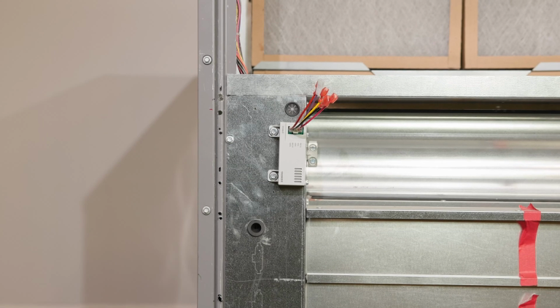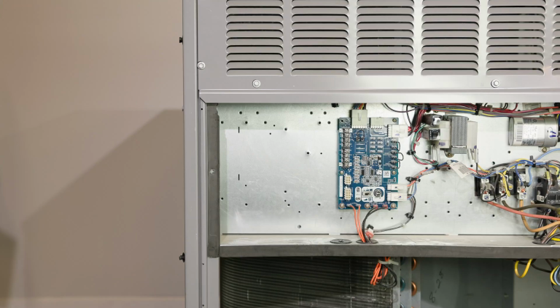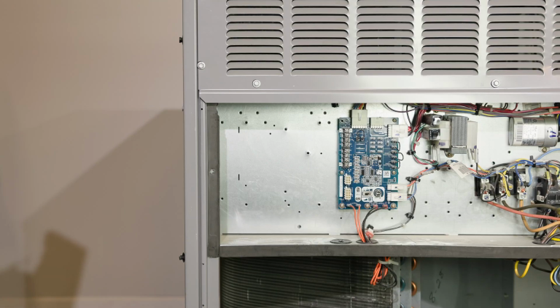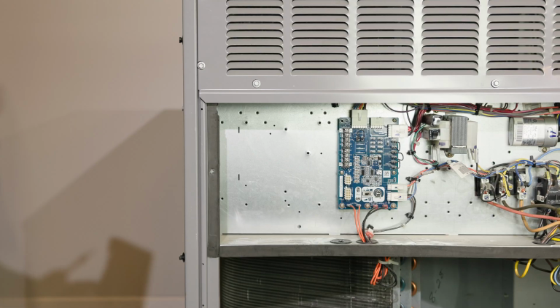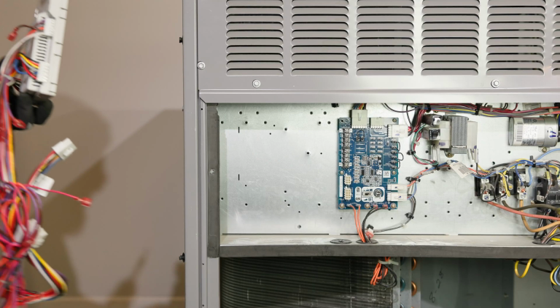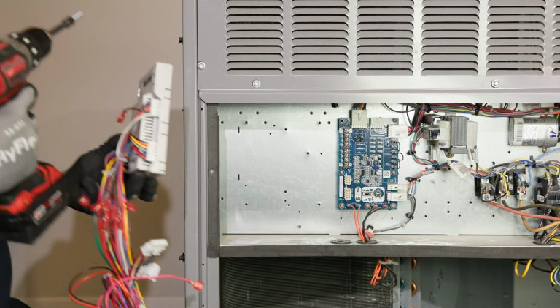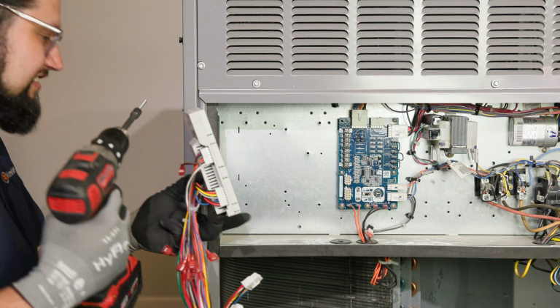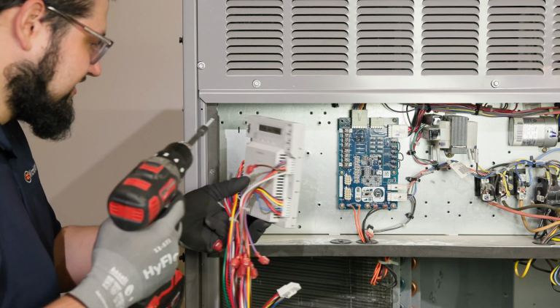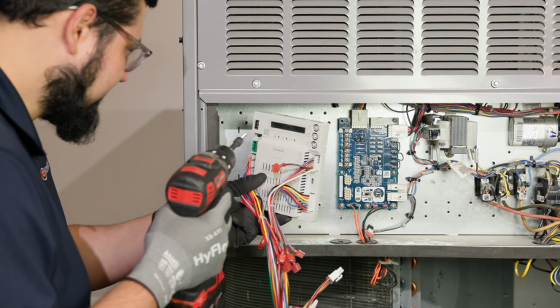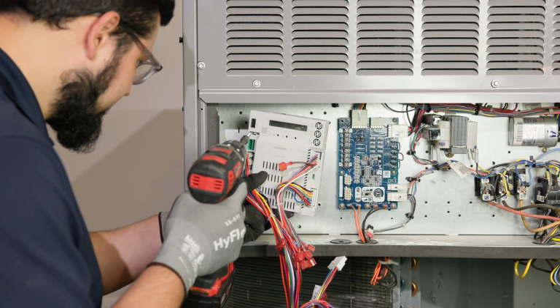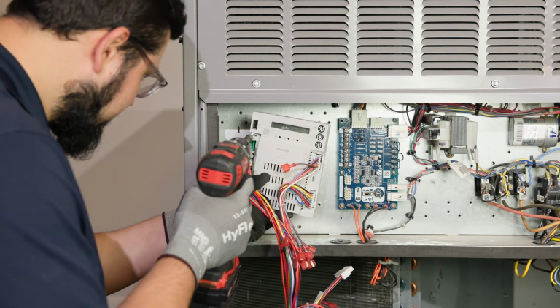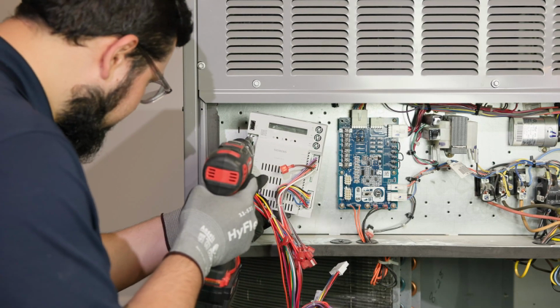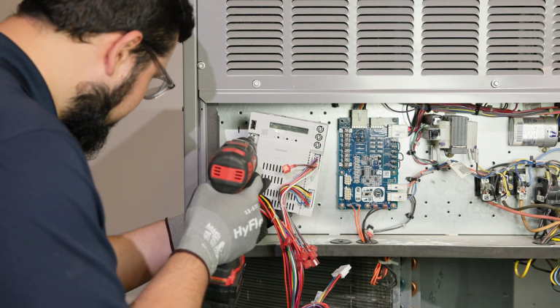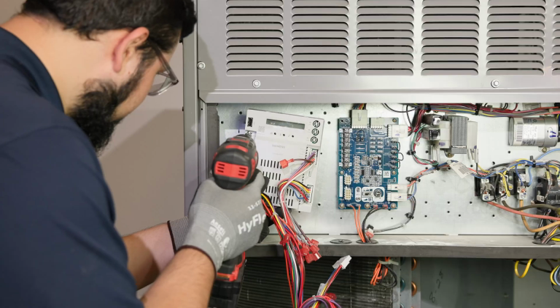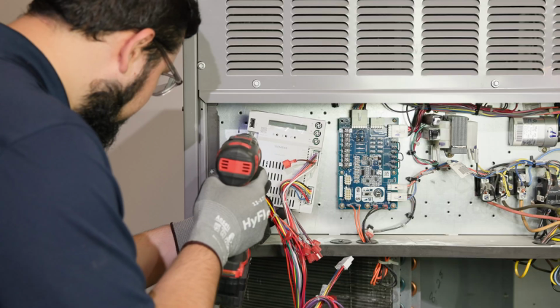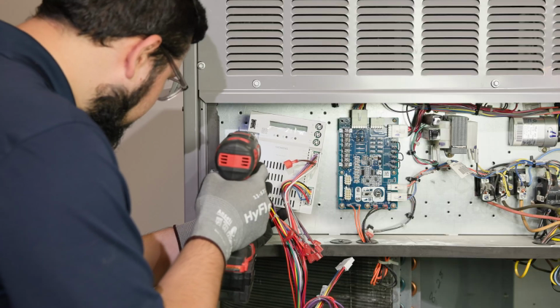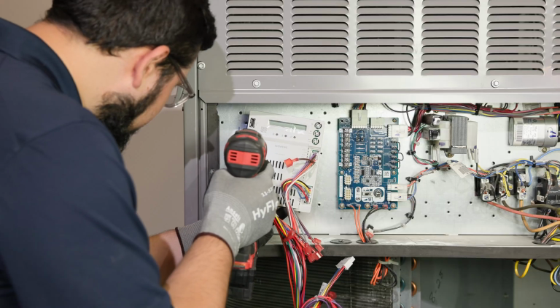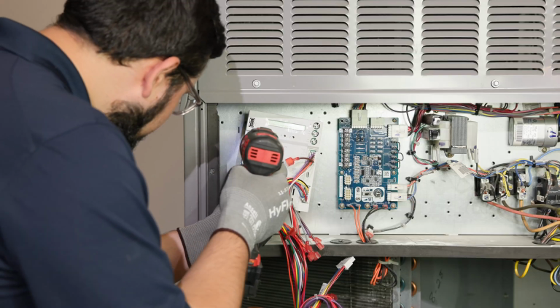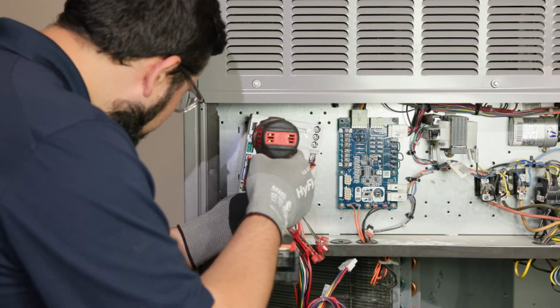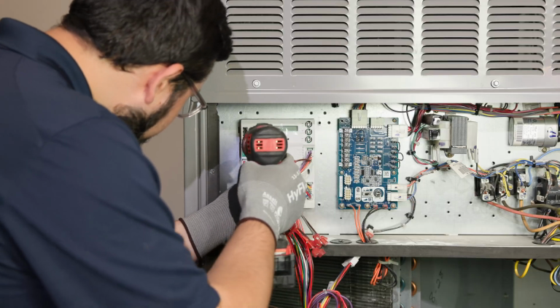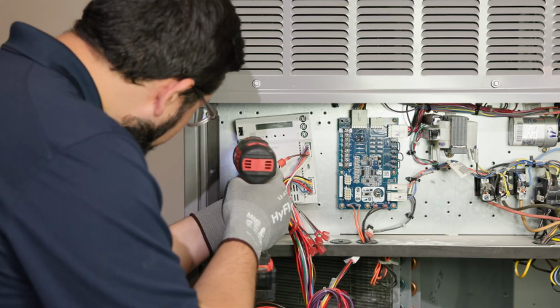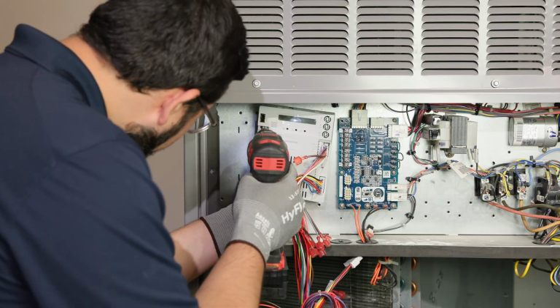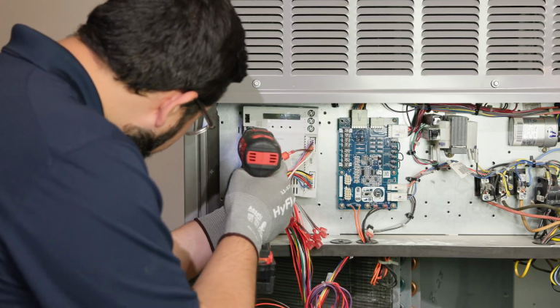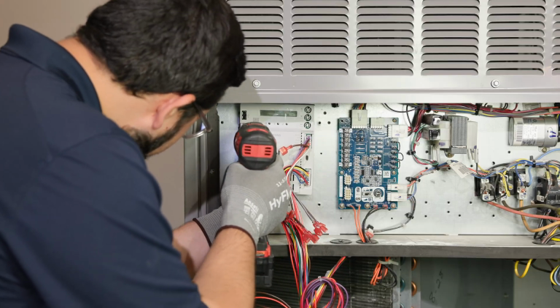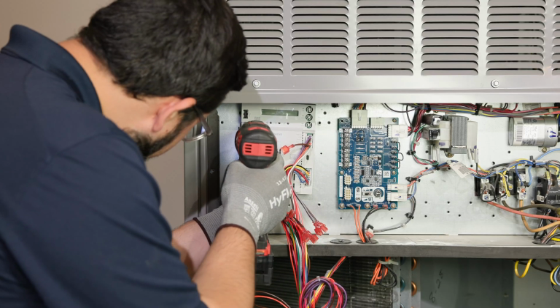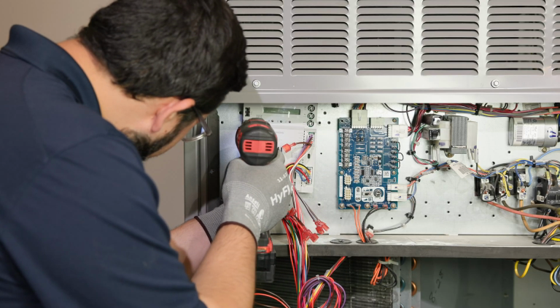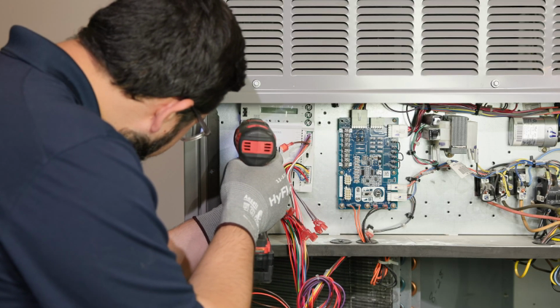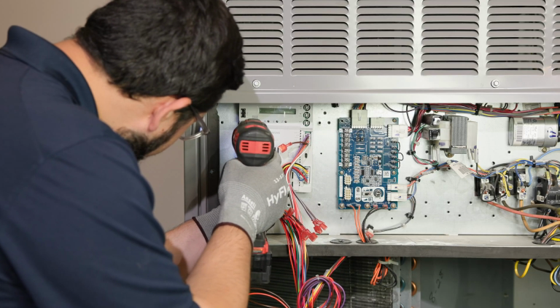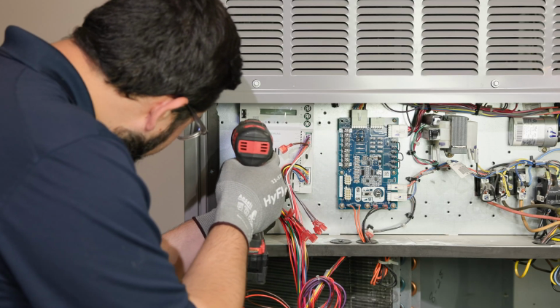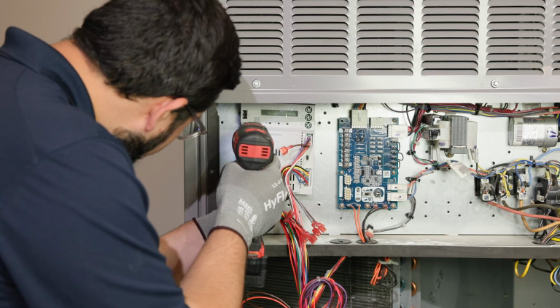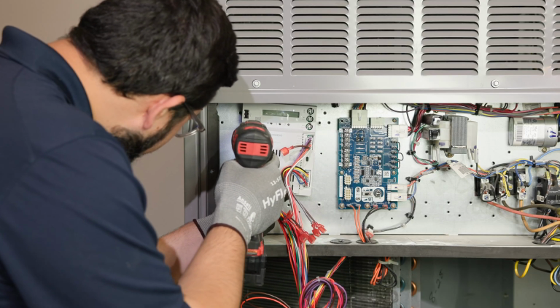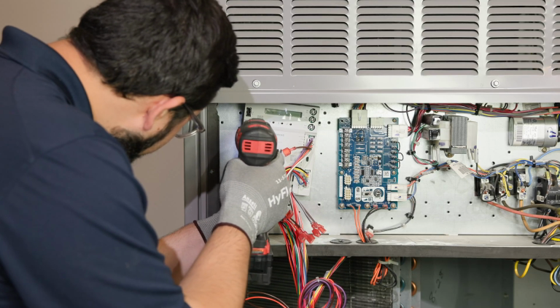With the sensor installed, let's move into the unit's control box. Mount the Siemens controller next to the existing unit control board.